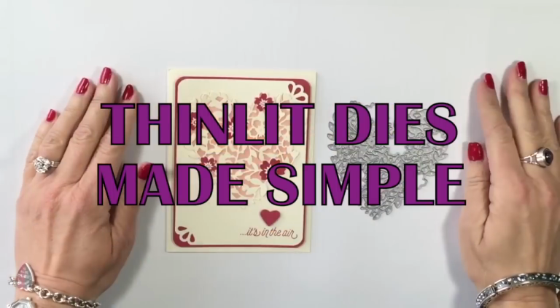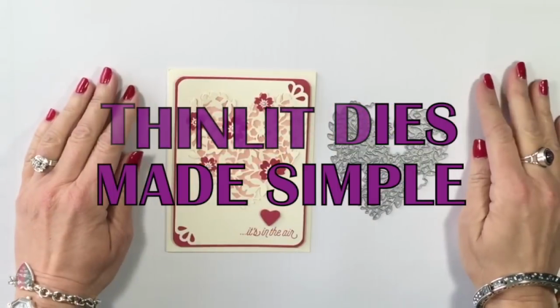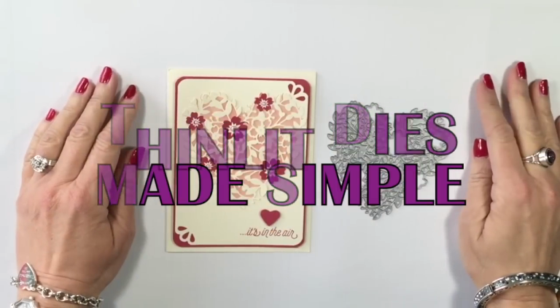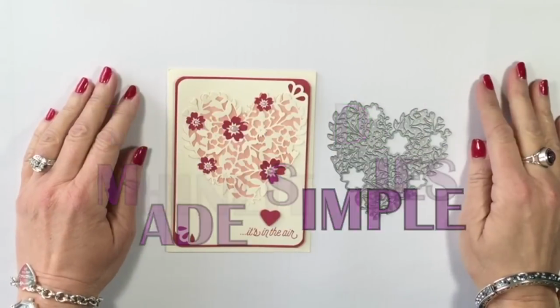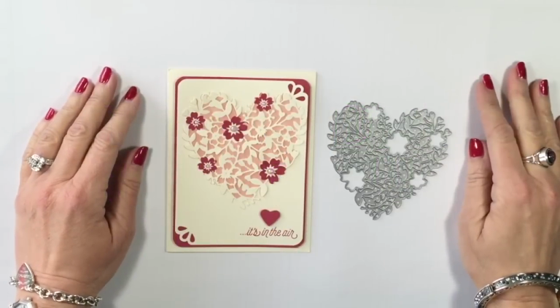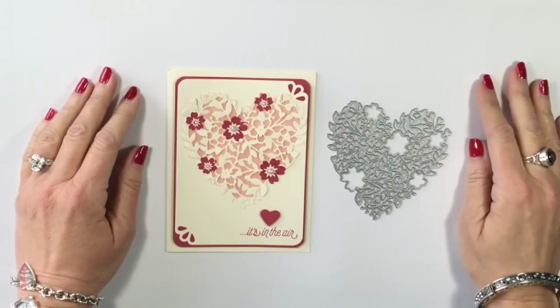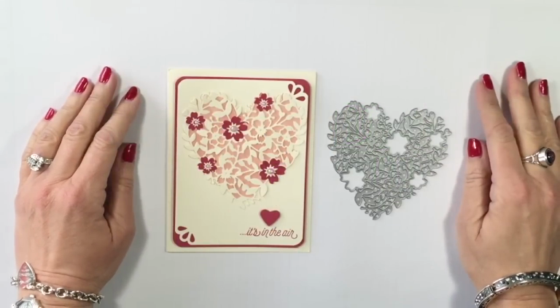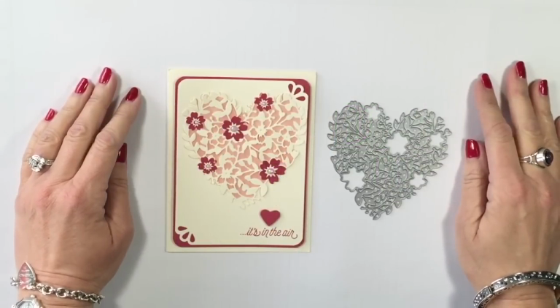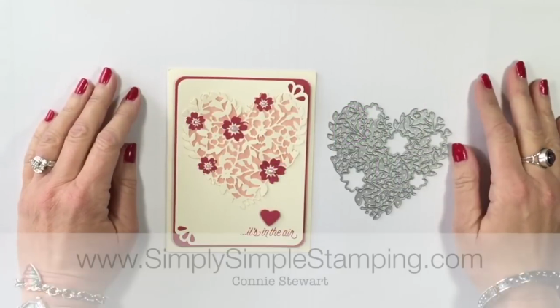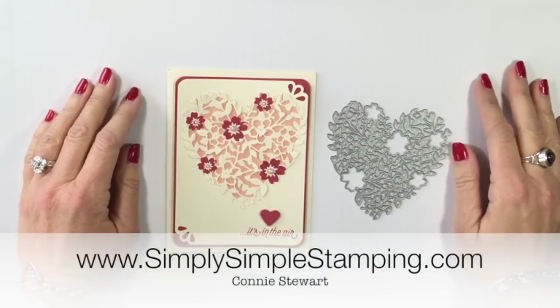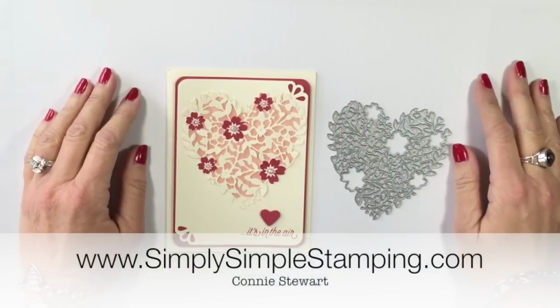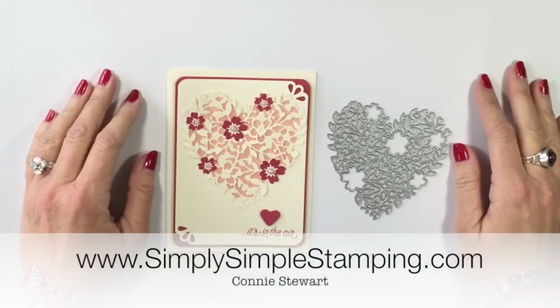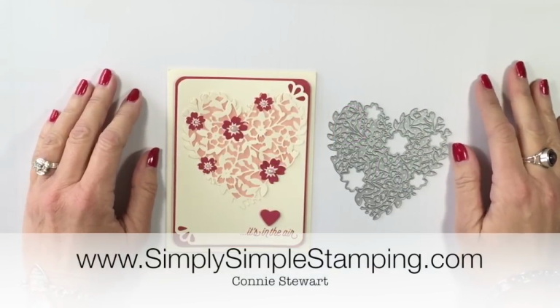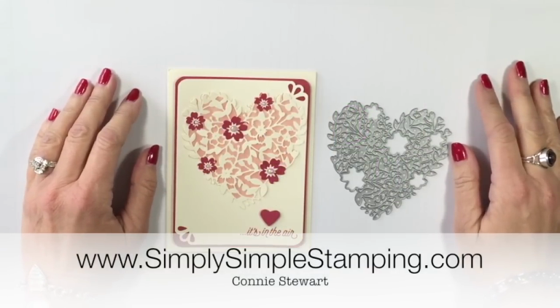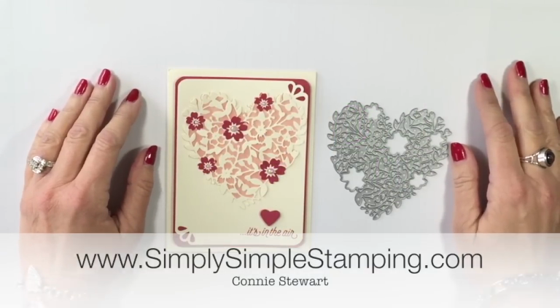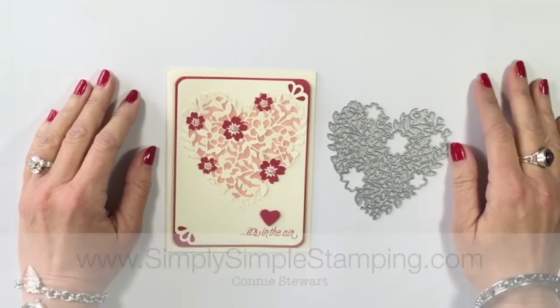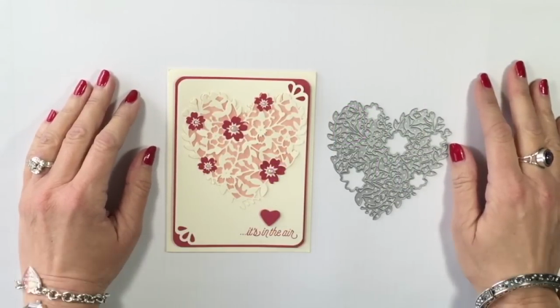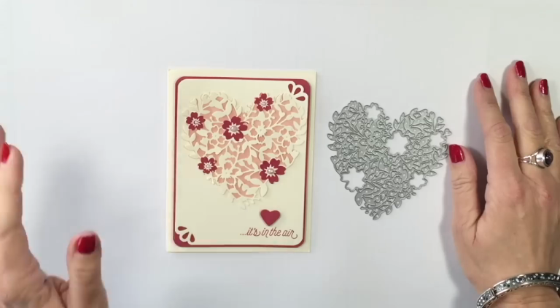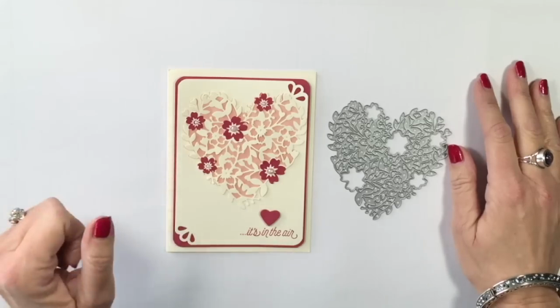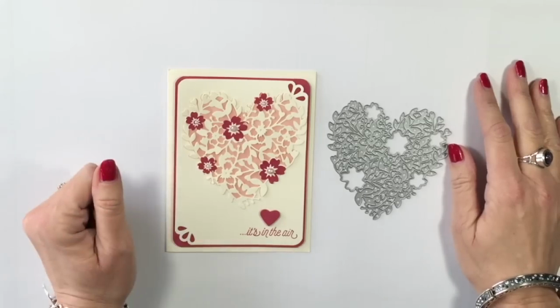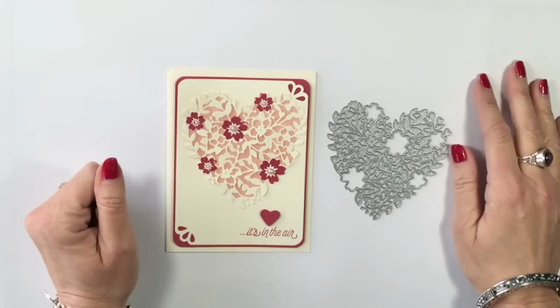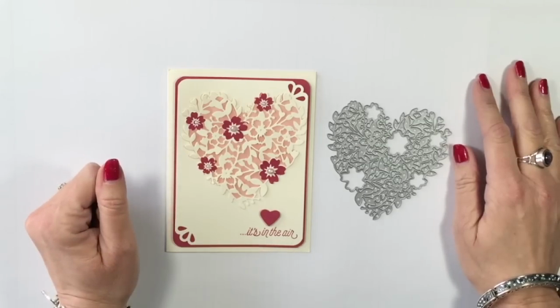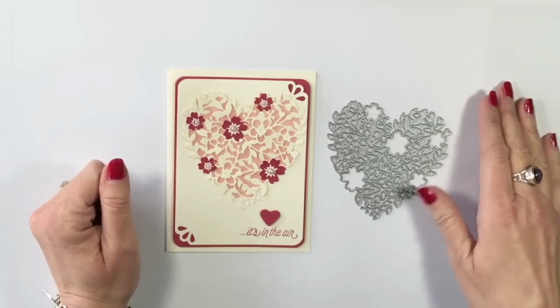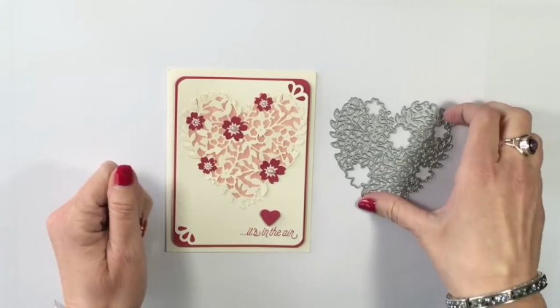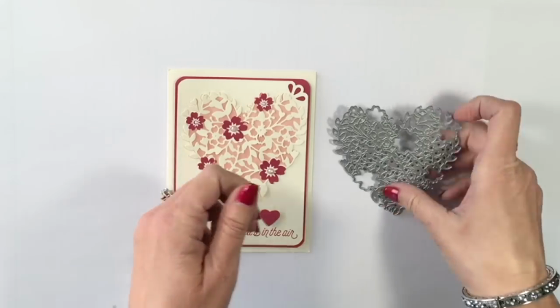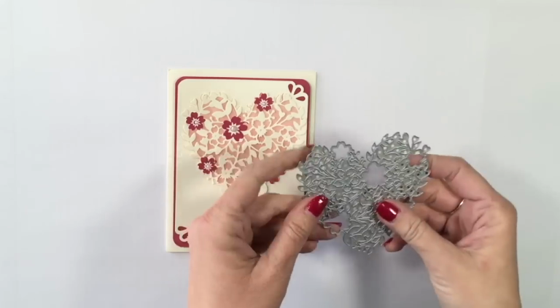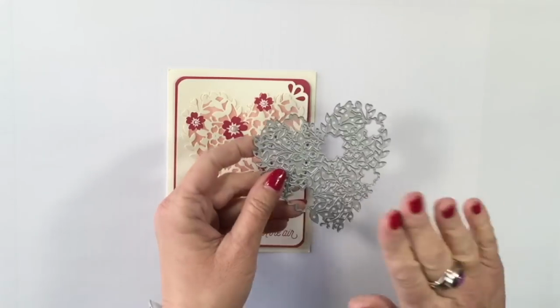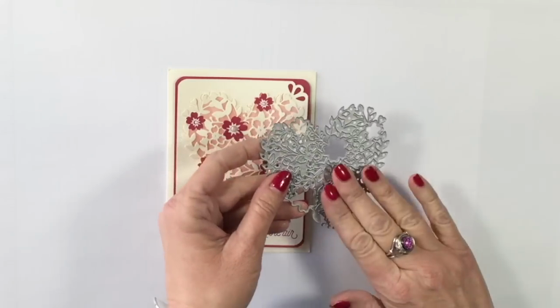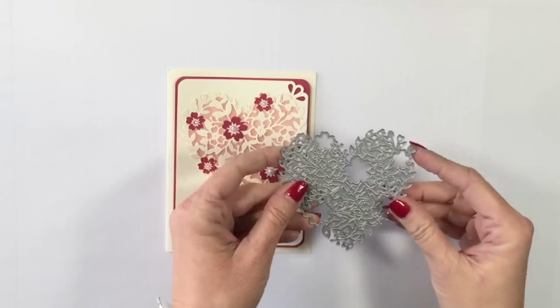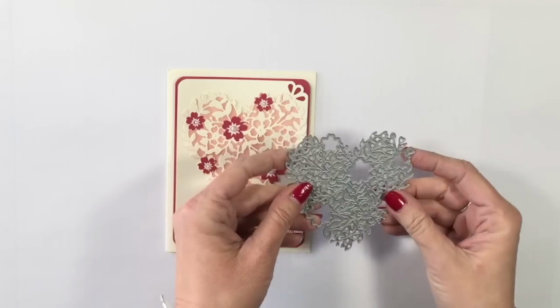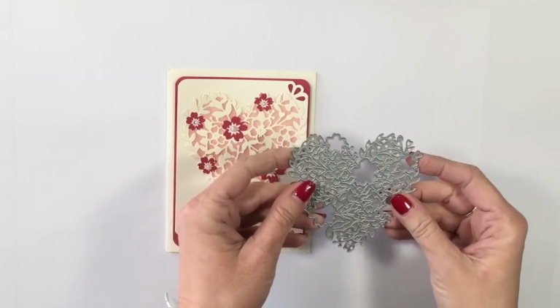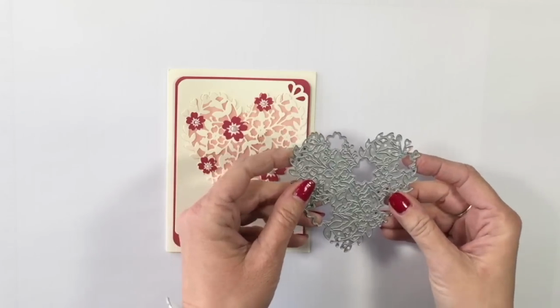Hey everybody, it's Connie with SimplySimpleStamping.com. Welcome to my two-minute Tuesday tip video. I want to talk to you today about the Bloomin' Heart Thinlet.